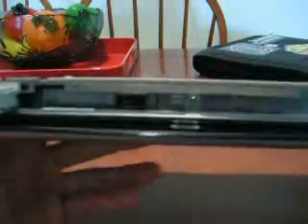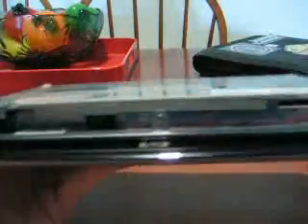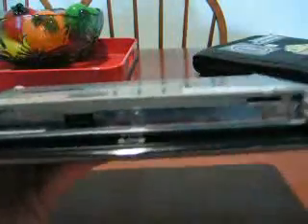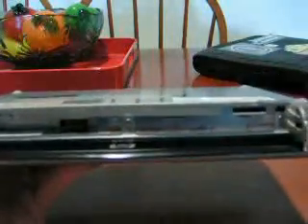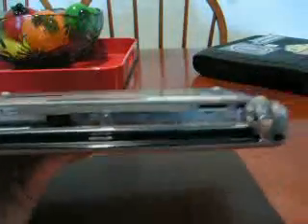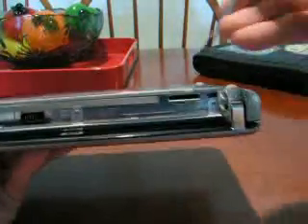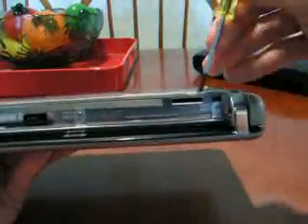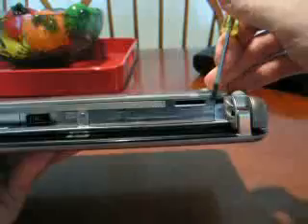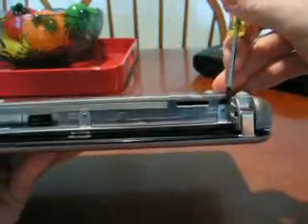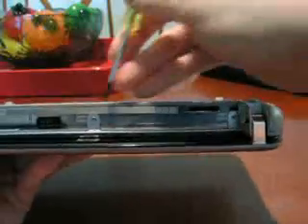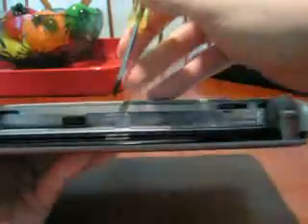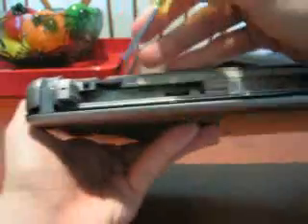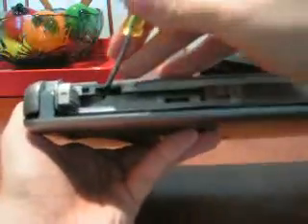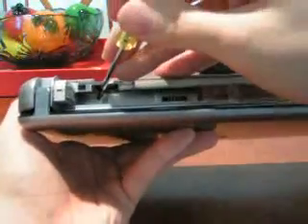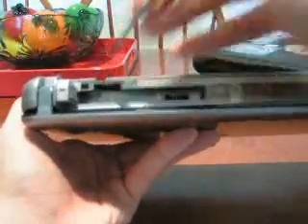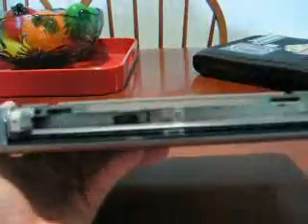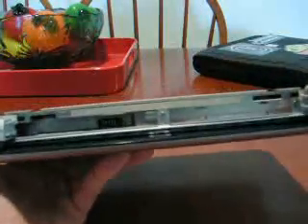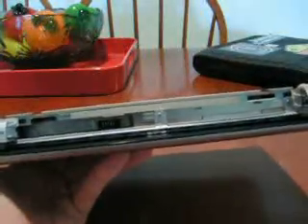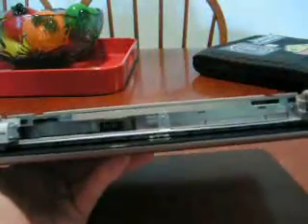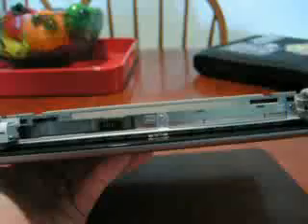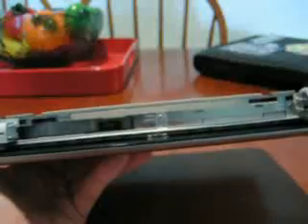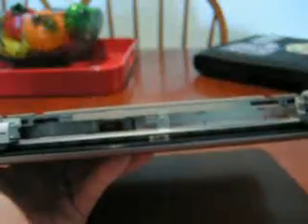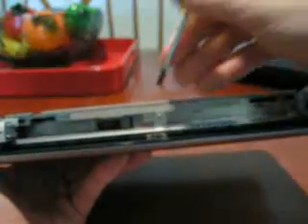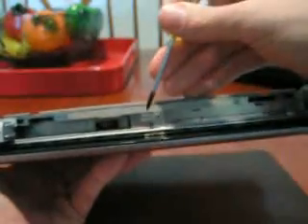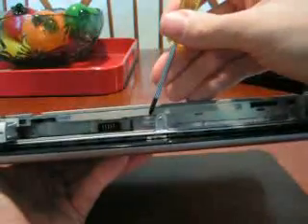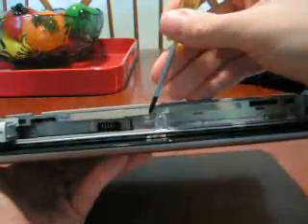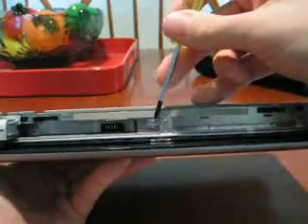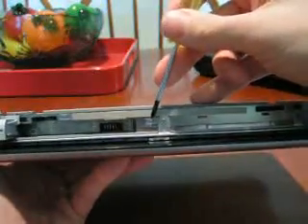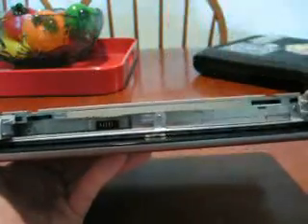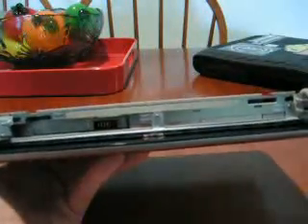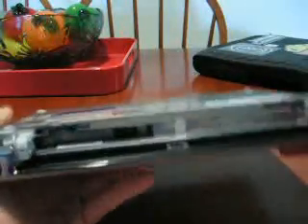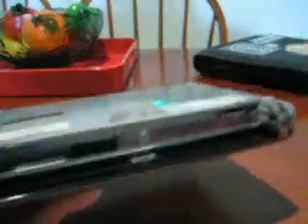Then with the screws, there's actually three screws you need to get. There's one right here, one here, and there's one that's kind of recessed in there a little ways. You really can't mess this part up — there's only three screws and each of them has a little keyboard icon right next to it, so those are the ones you want to get.